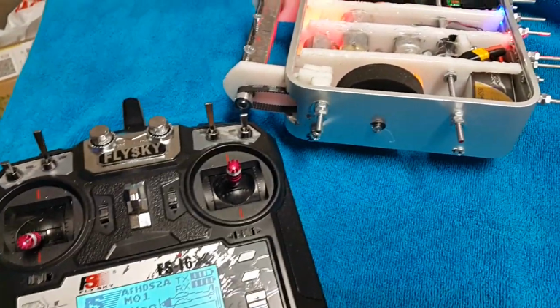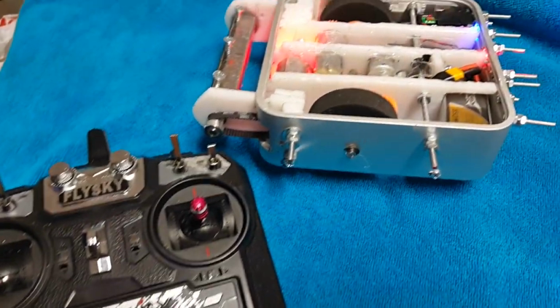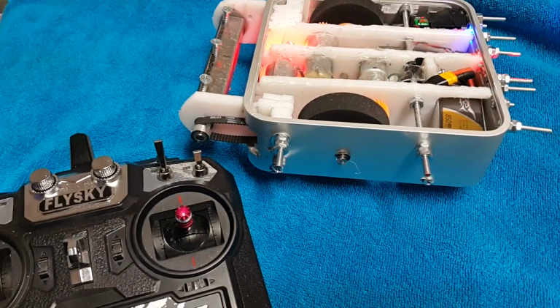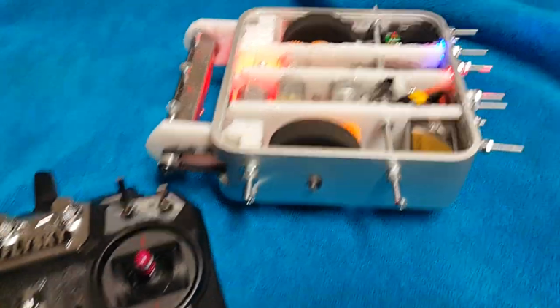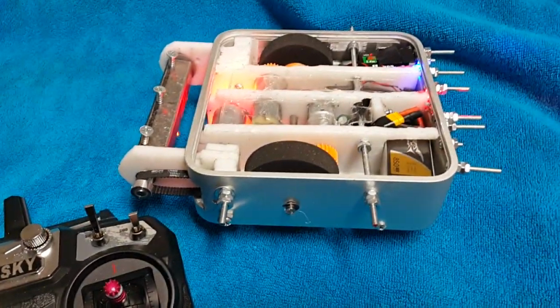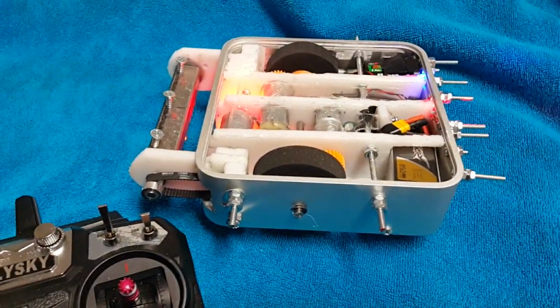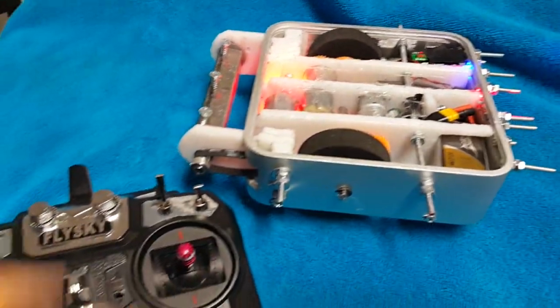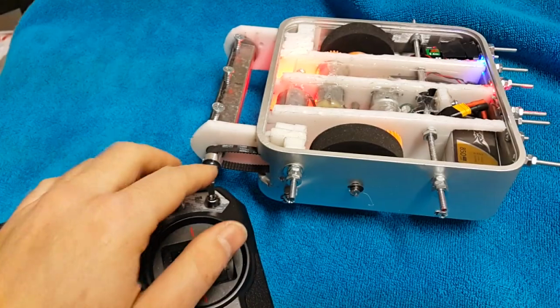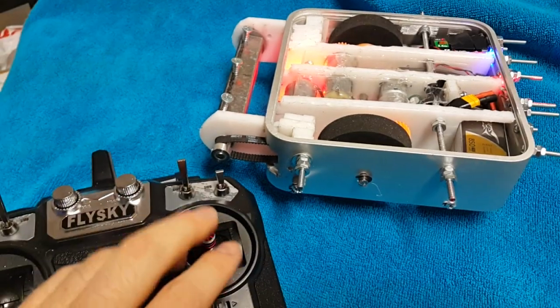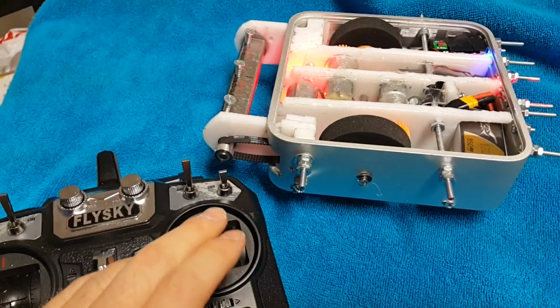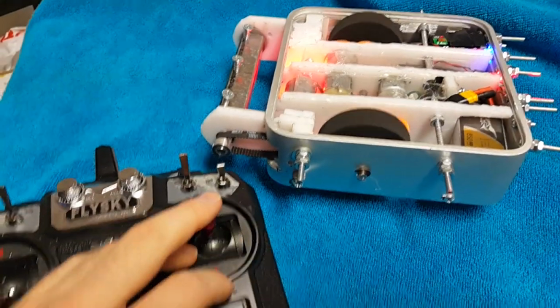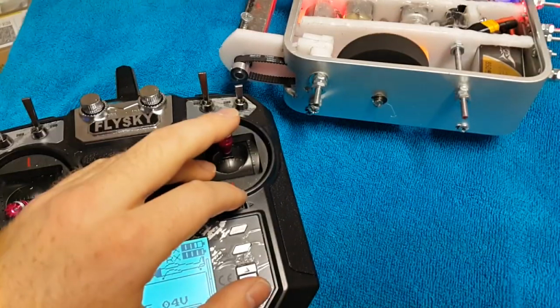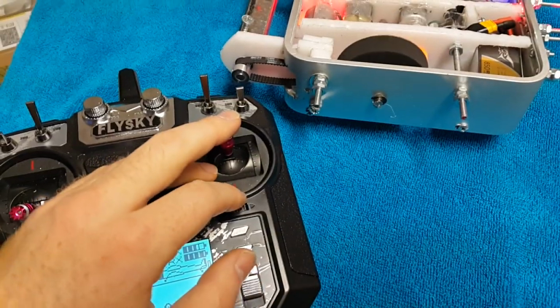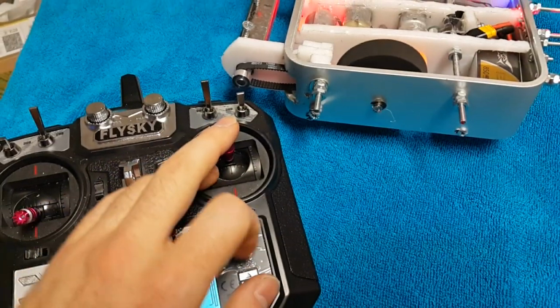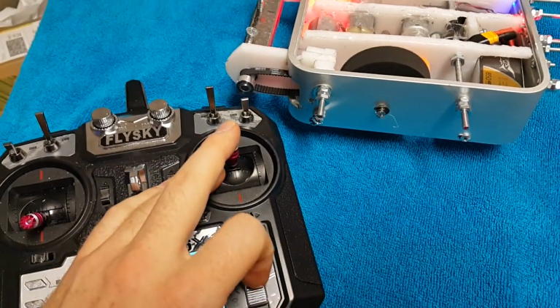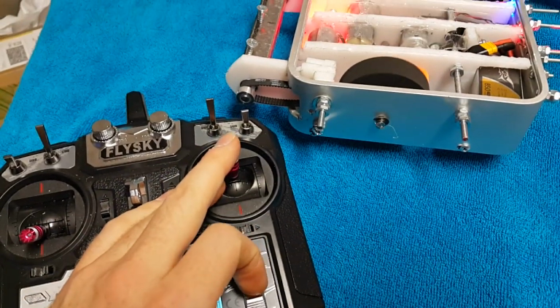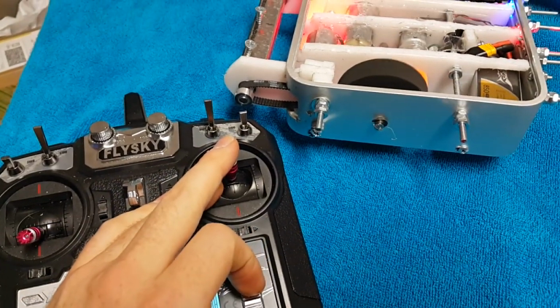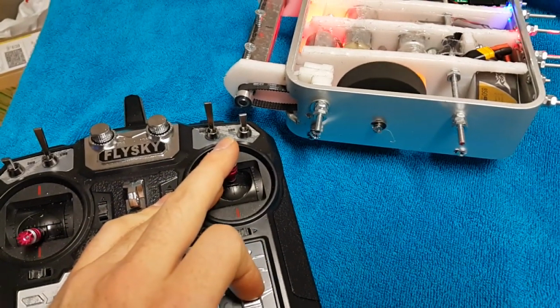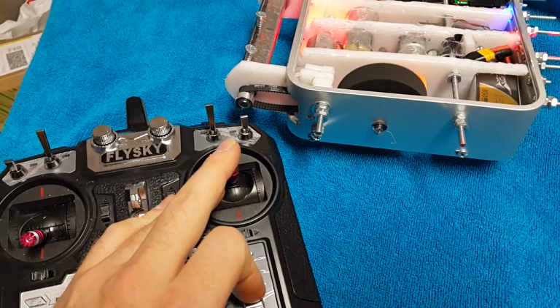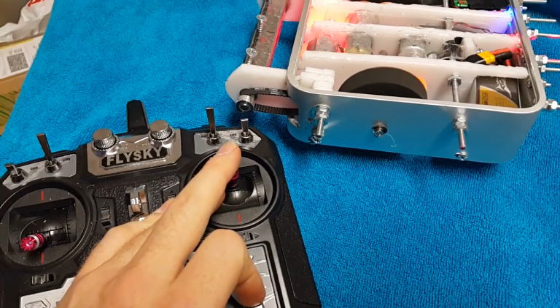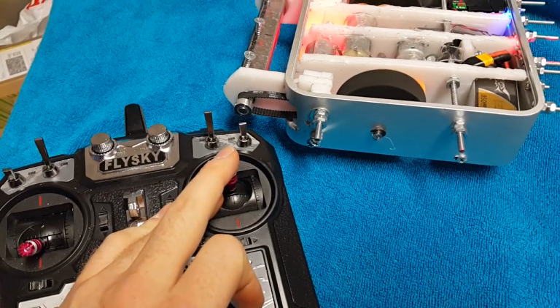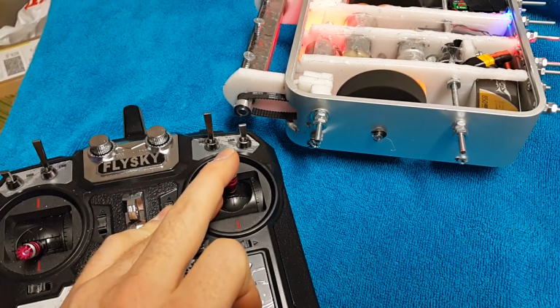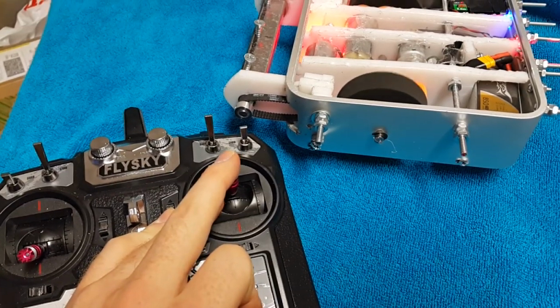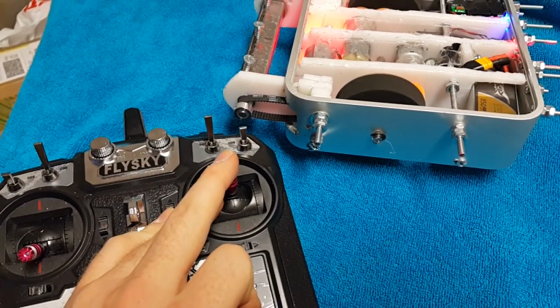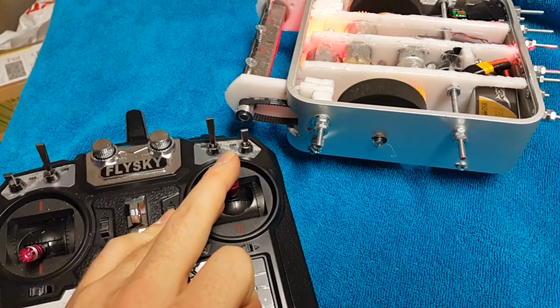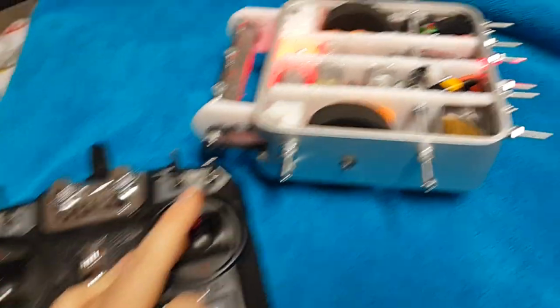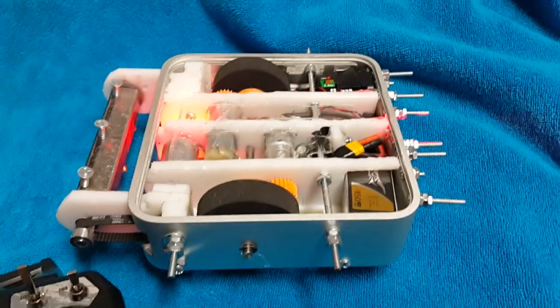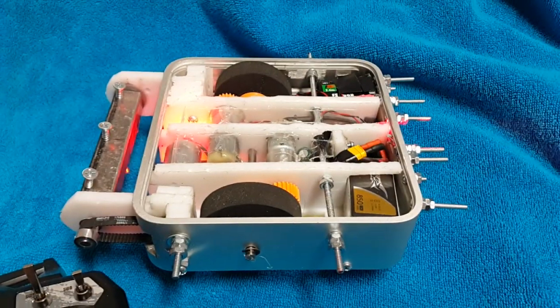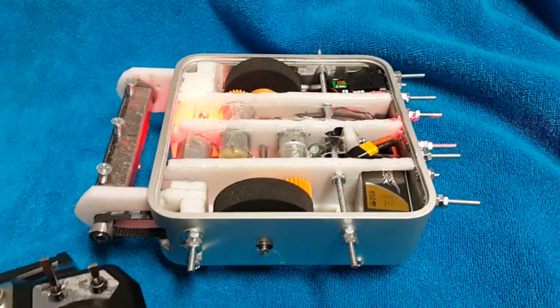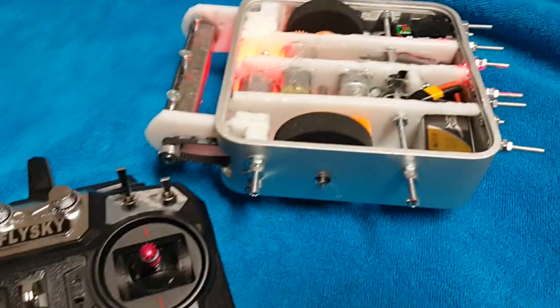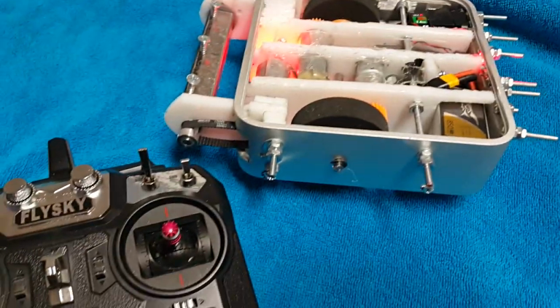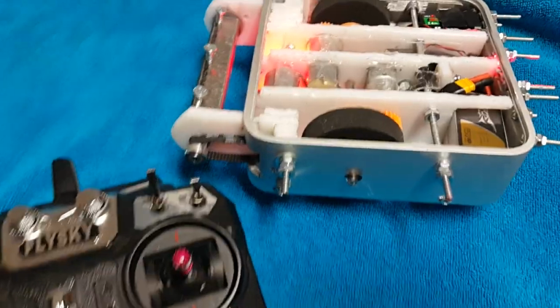It's got several fail safes. For example, I'm going to turn the weapon on and then flip off the power switch — notice the blue light turned off and the motor stopped.